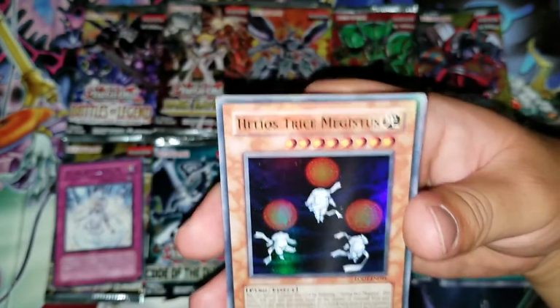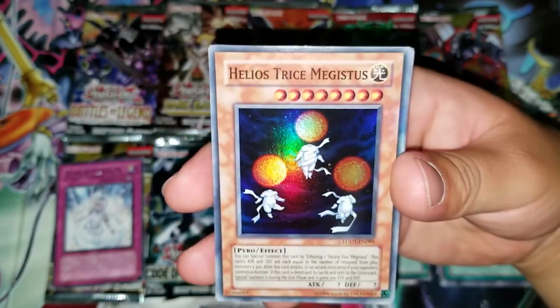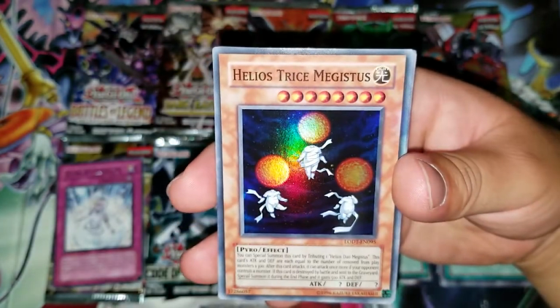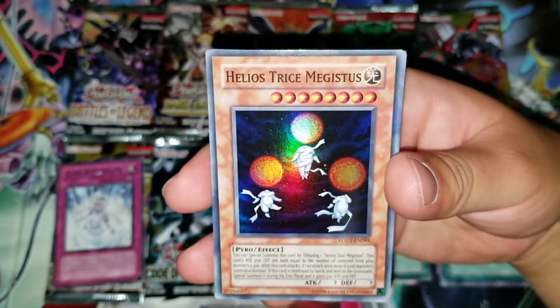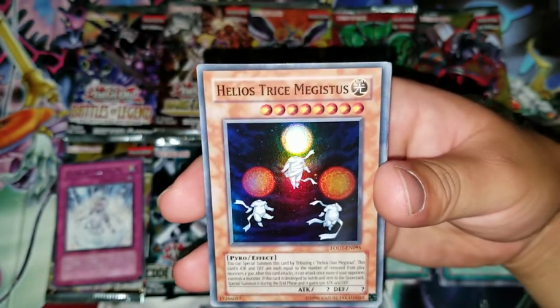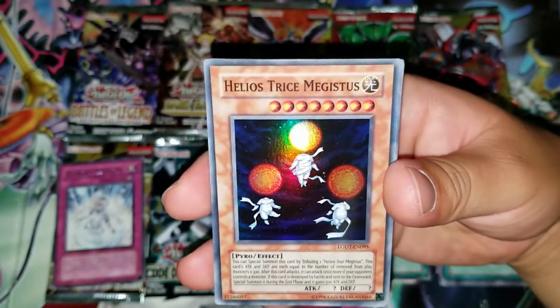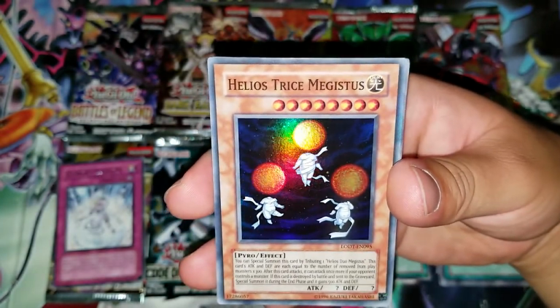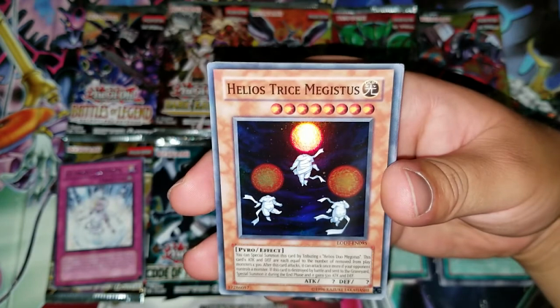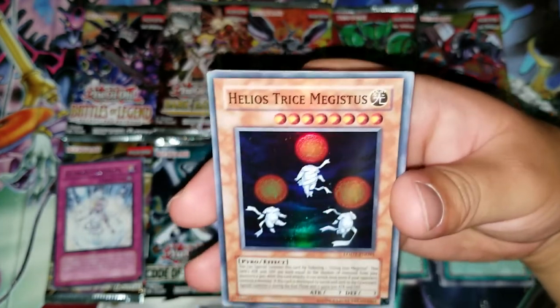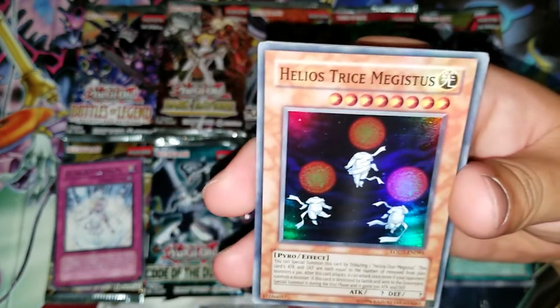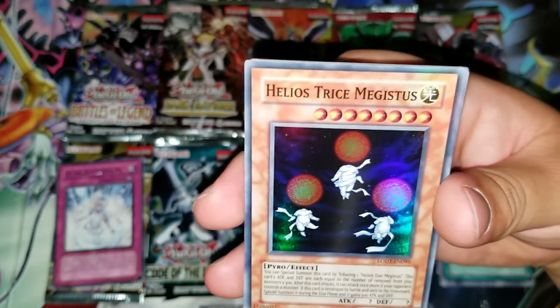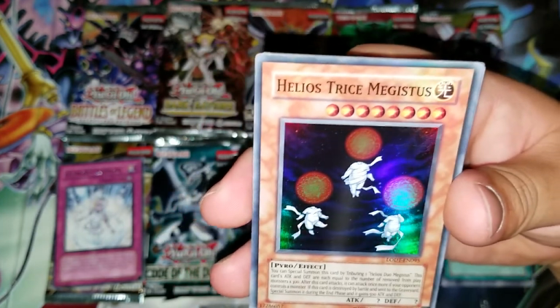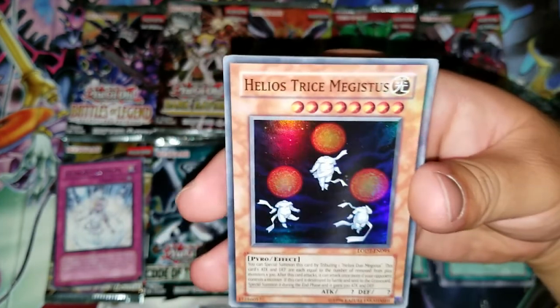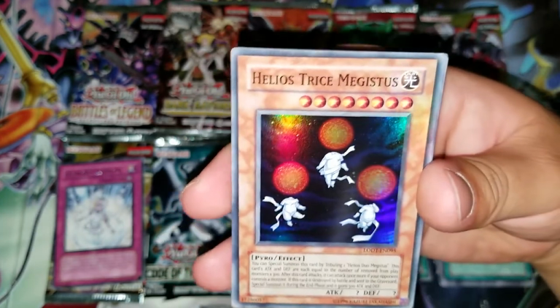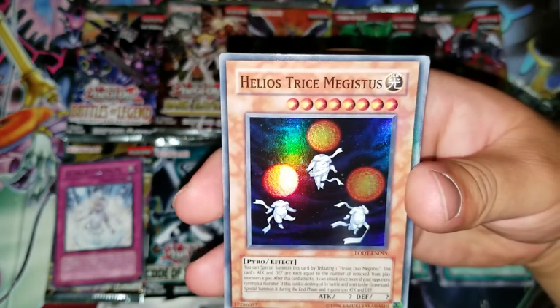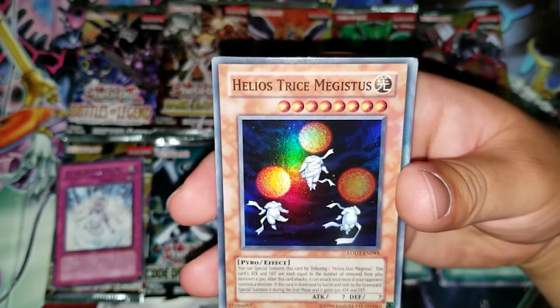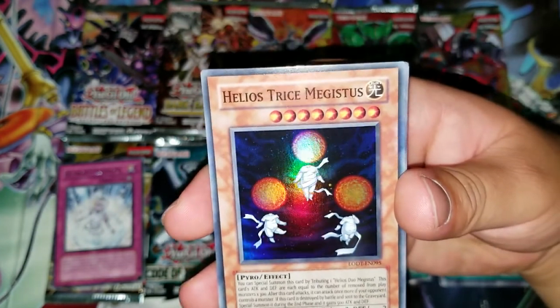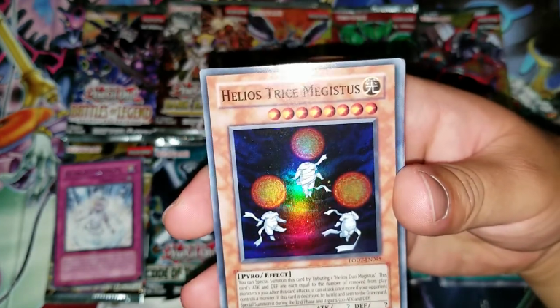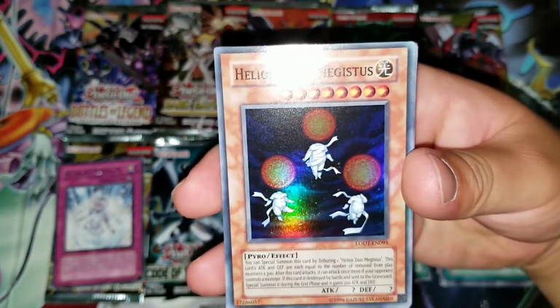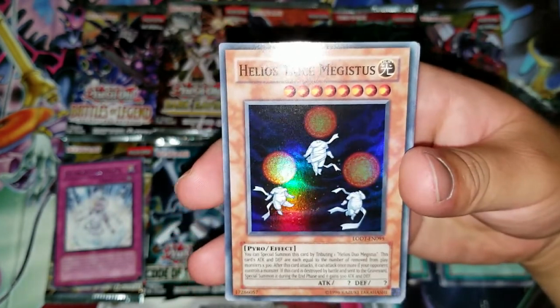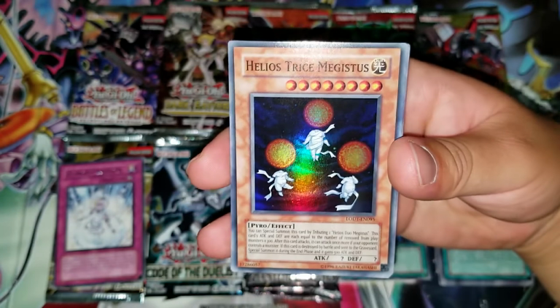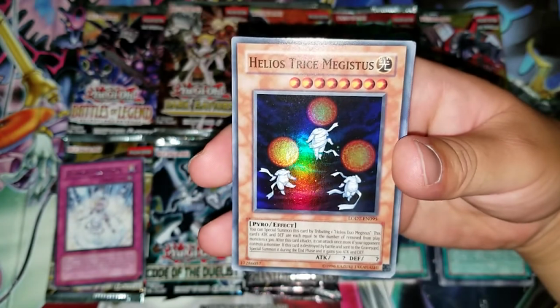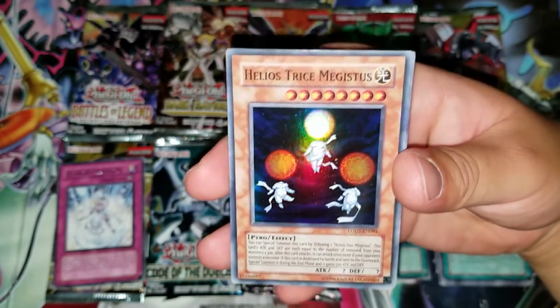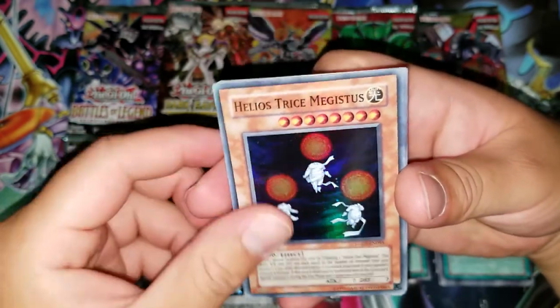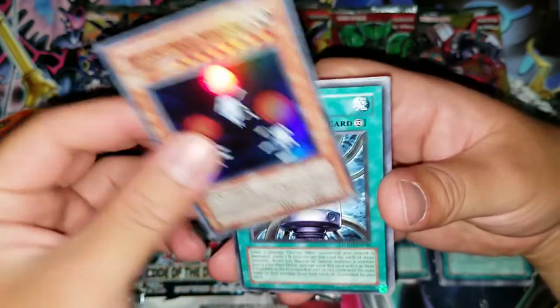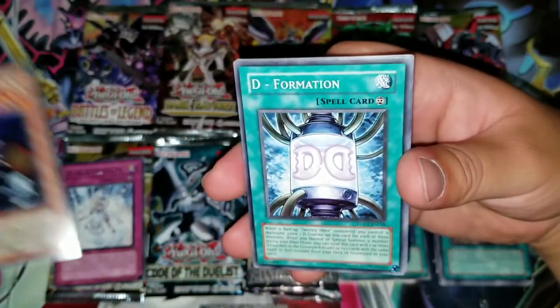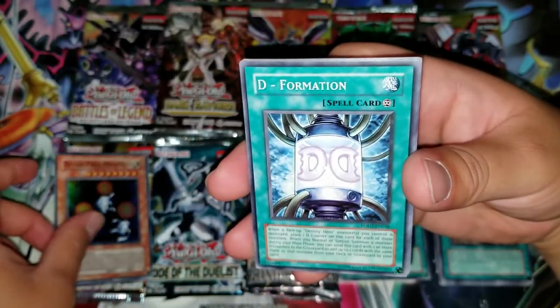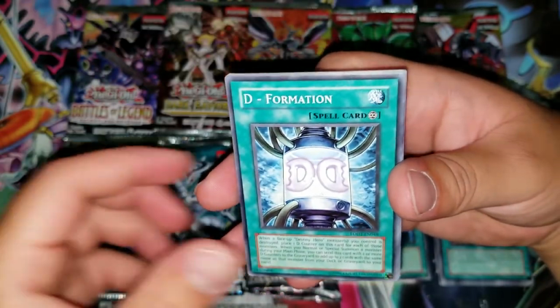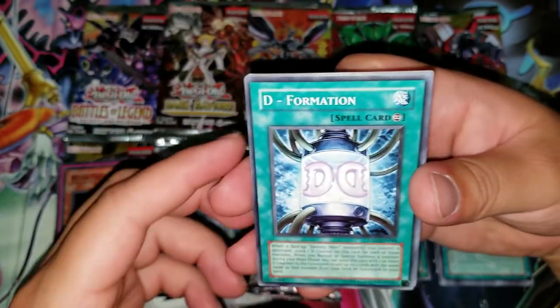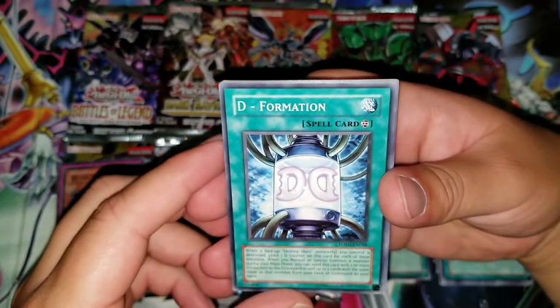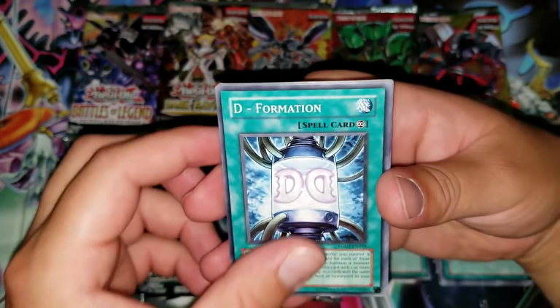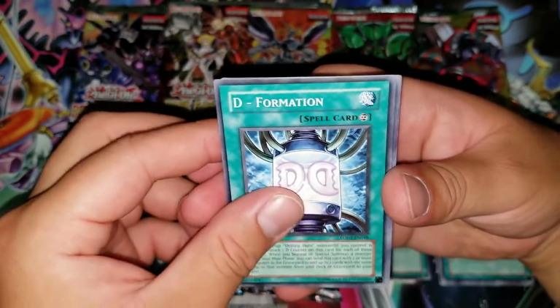Helios Trice Megistus — anyone want to let me know how to pronounce it? That's pretty cool though. And we actually got a Super — D-Formation.